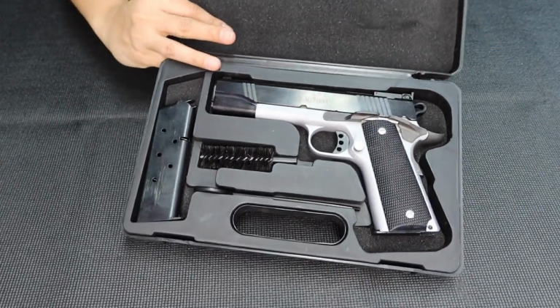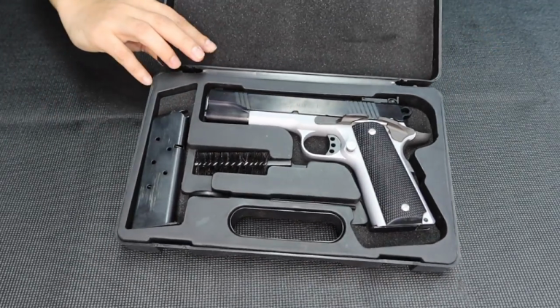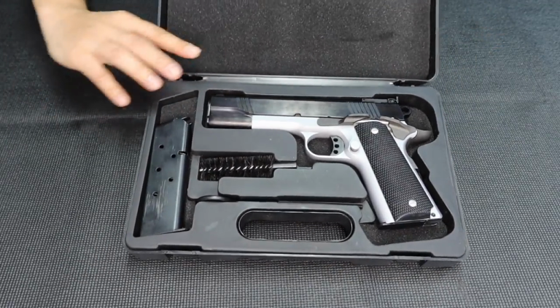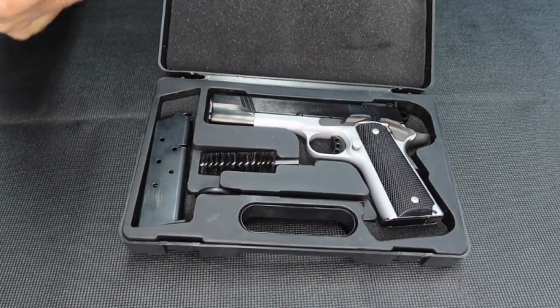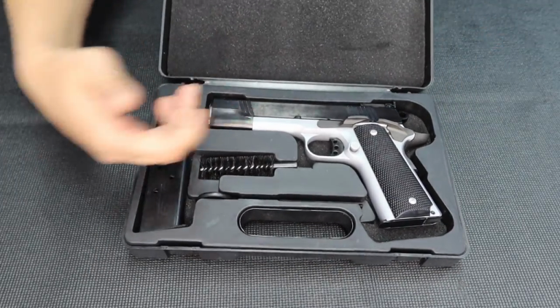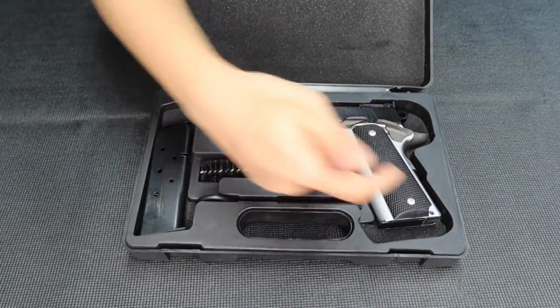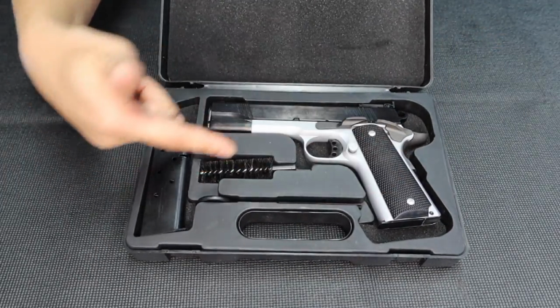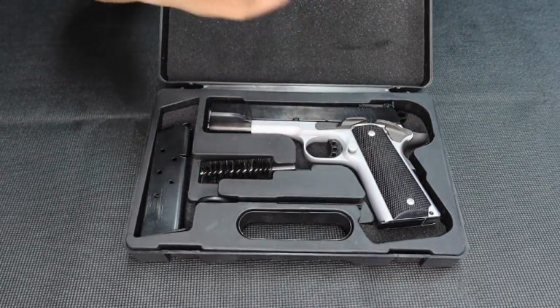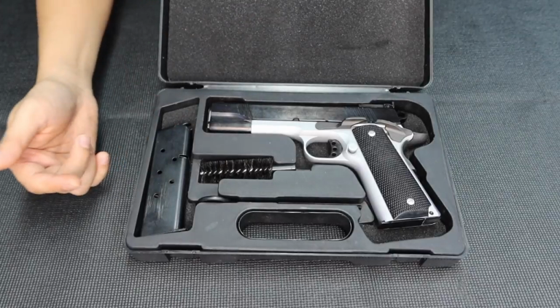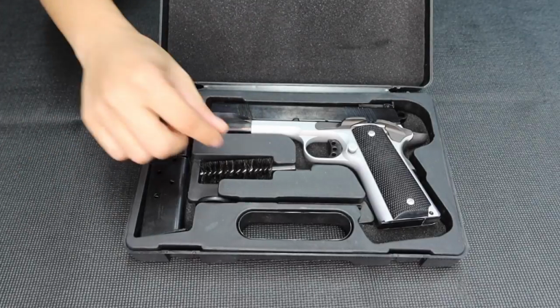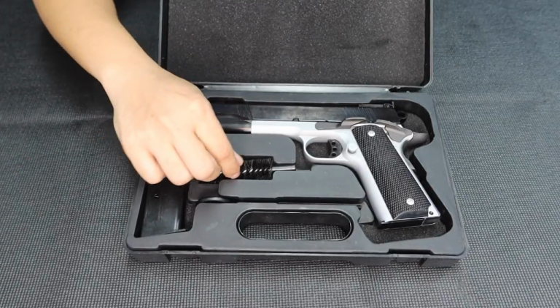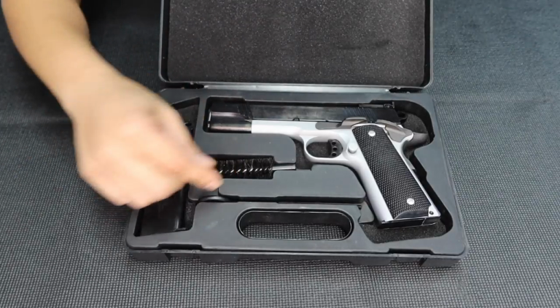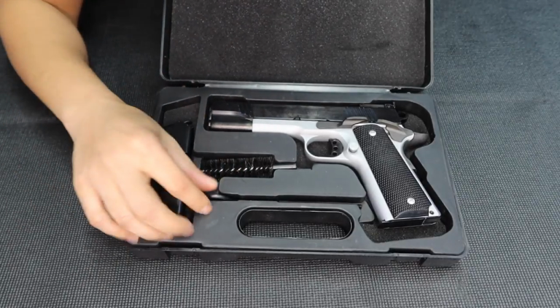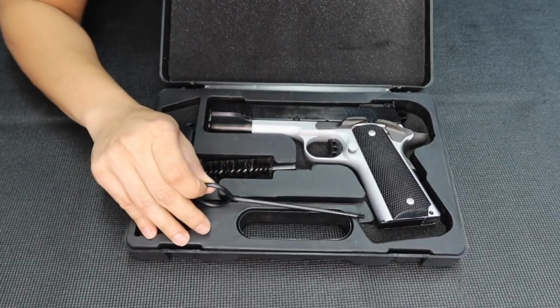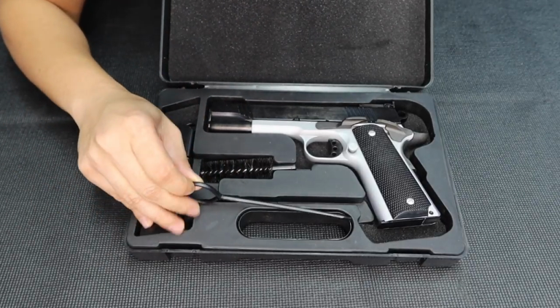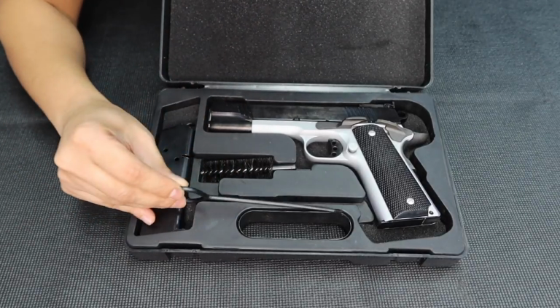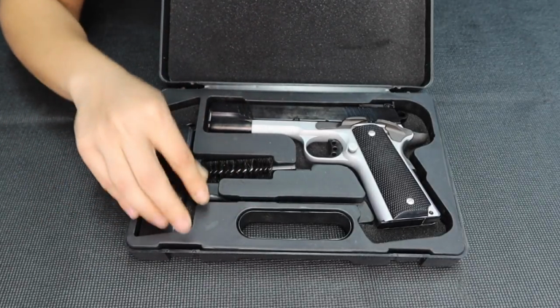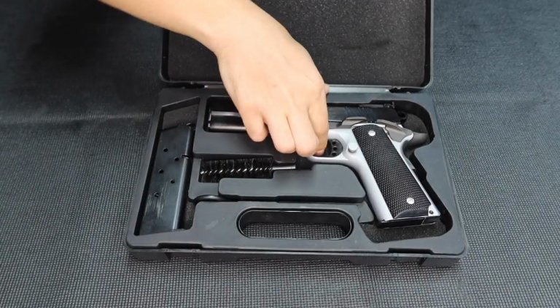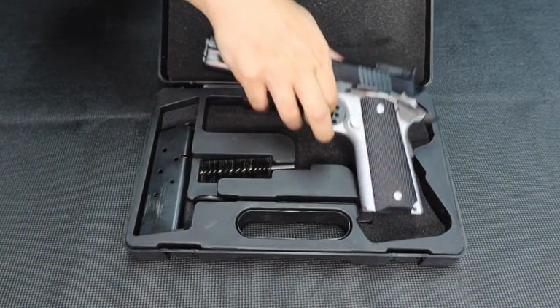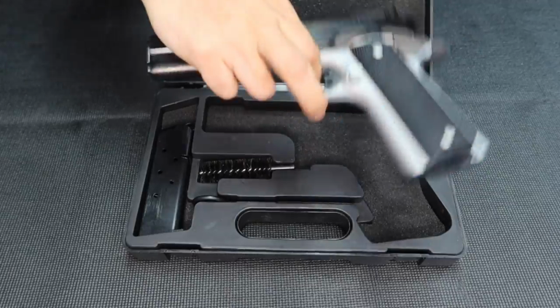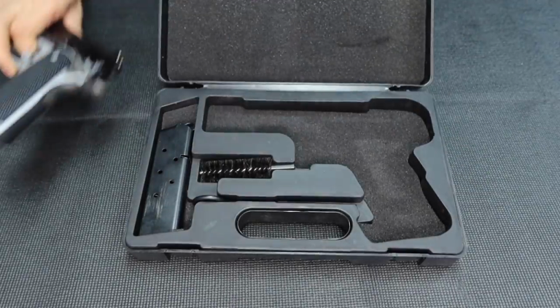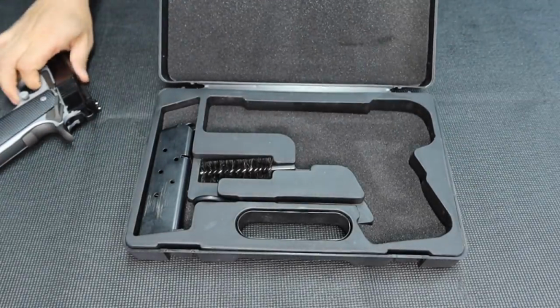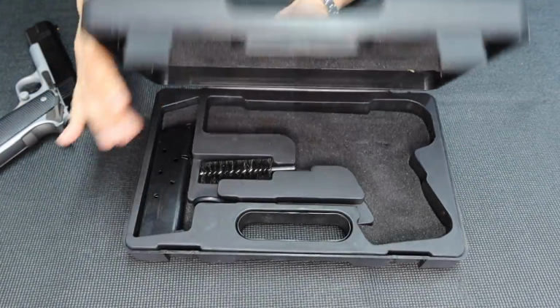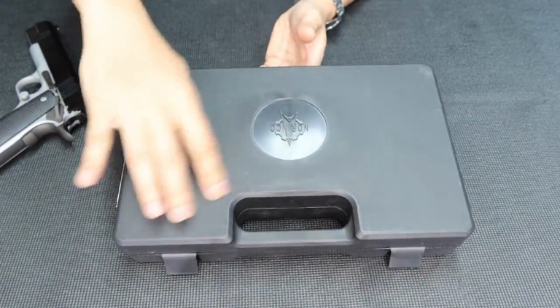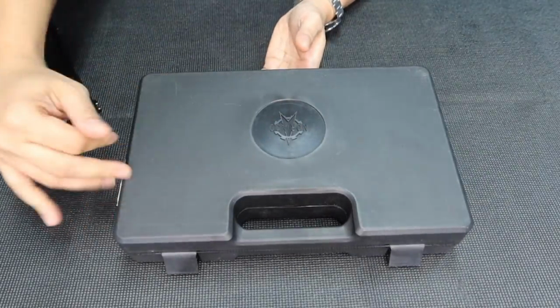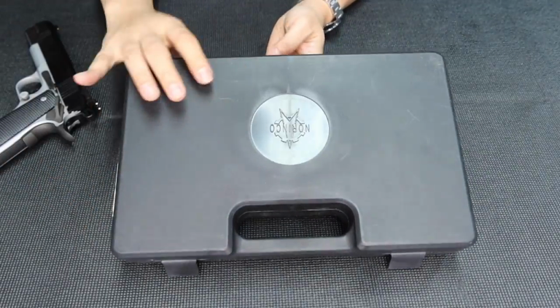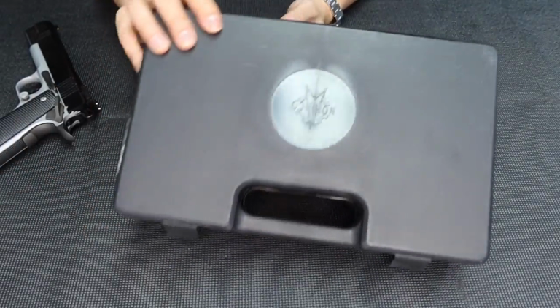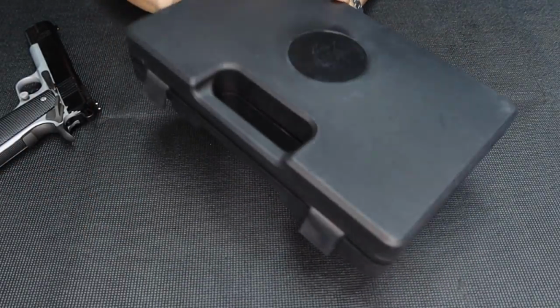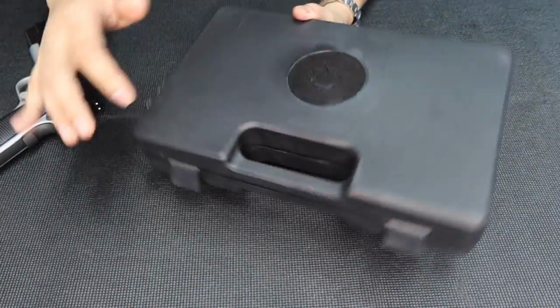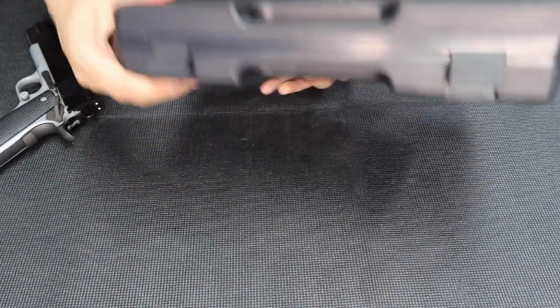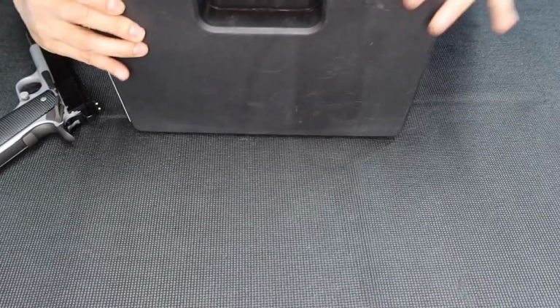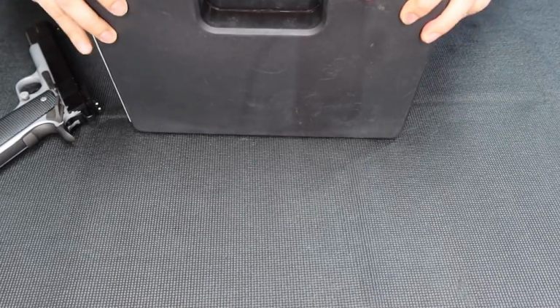So what's in the box? The box contains two magazines — seven-round magazines. Of course, a little brush and a rod. And the gun. I'm just gonna get the gun. Very nice classic Norinco box. This box is so long.